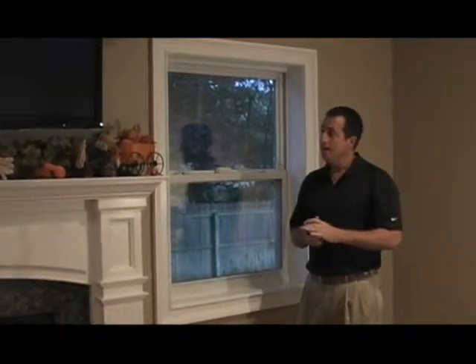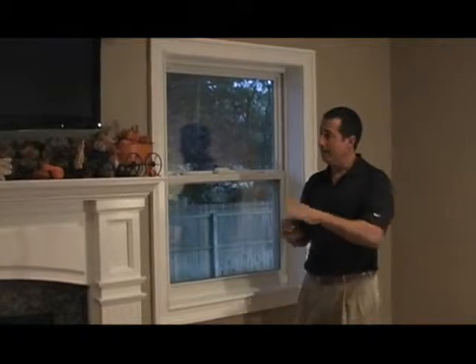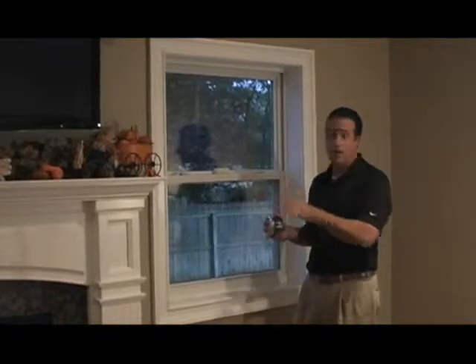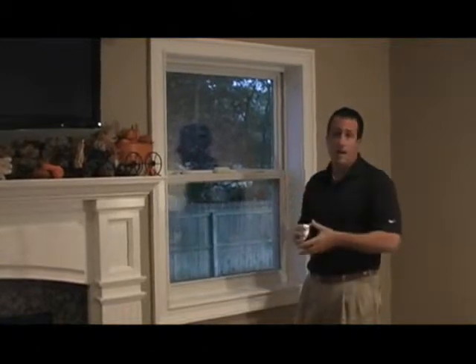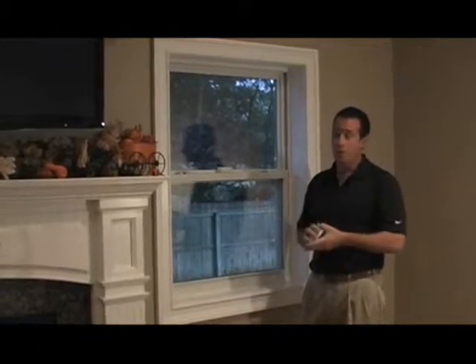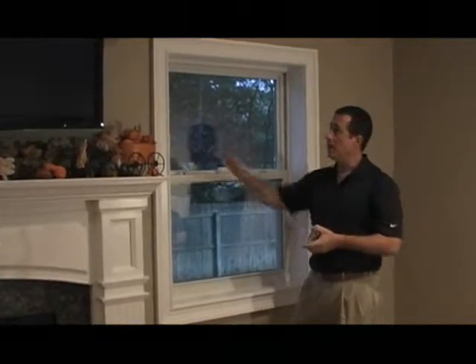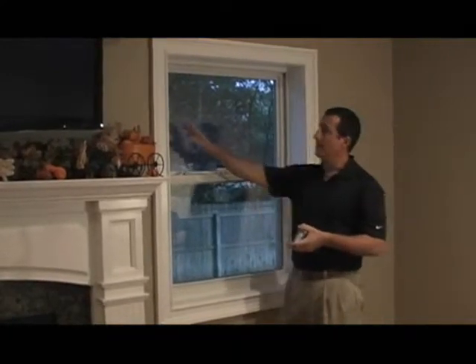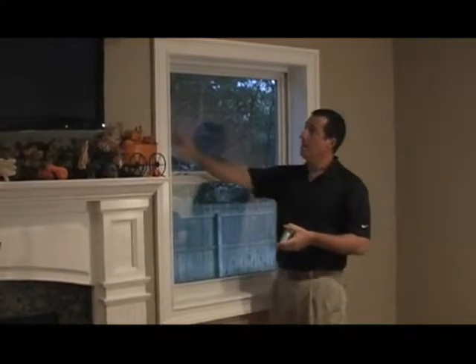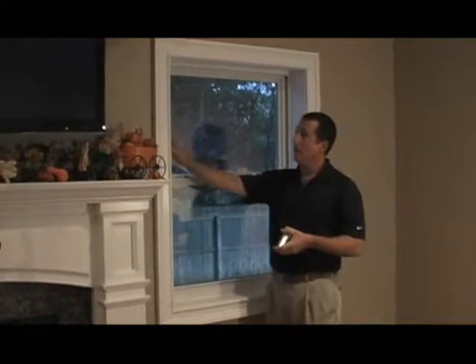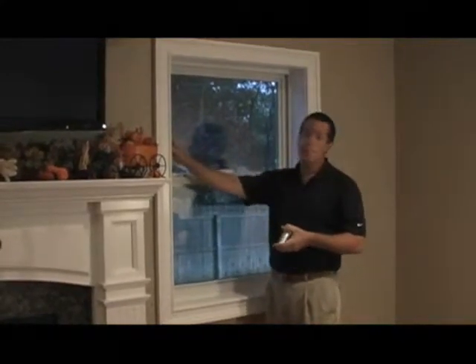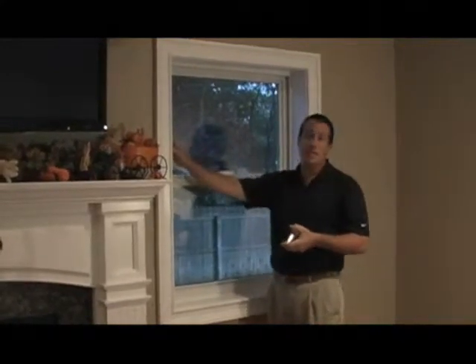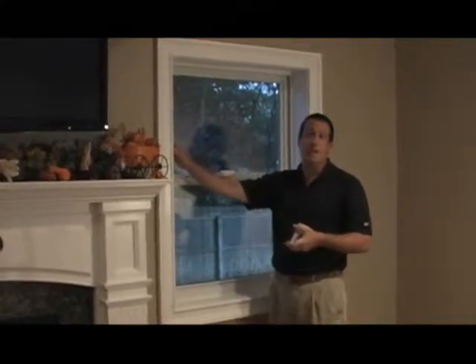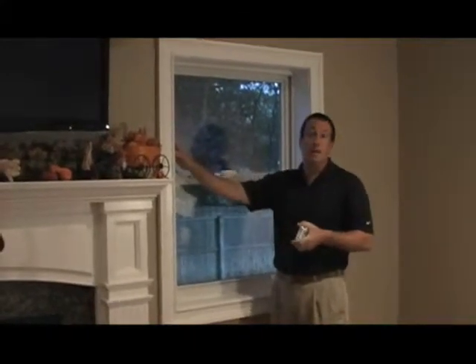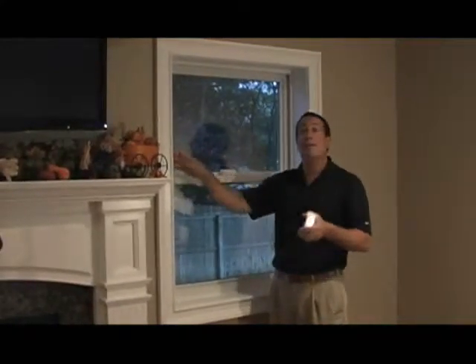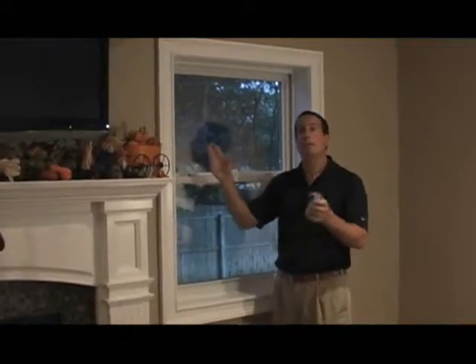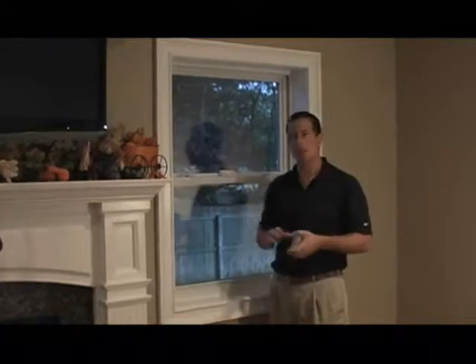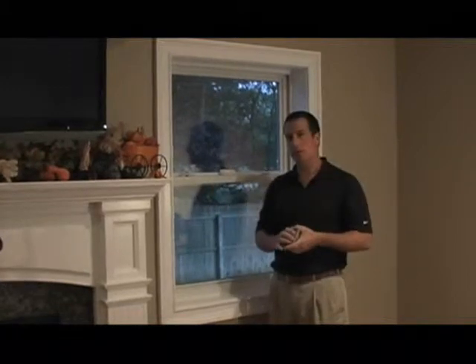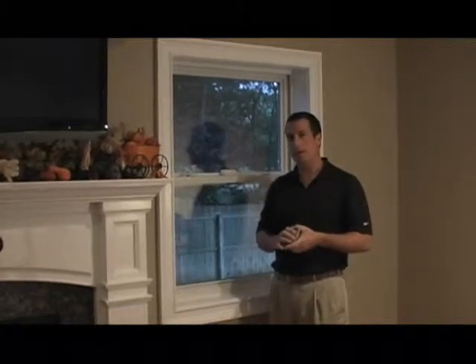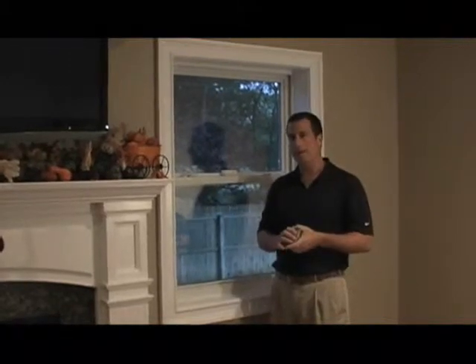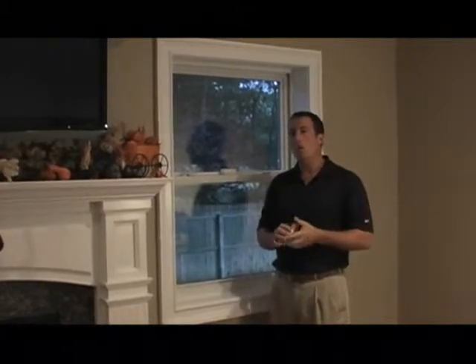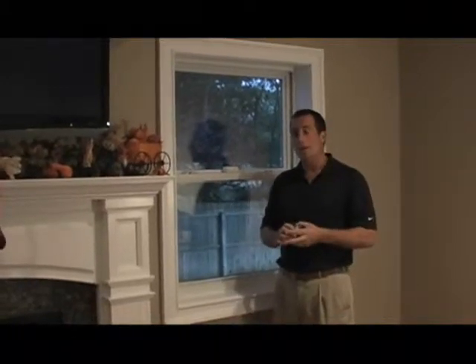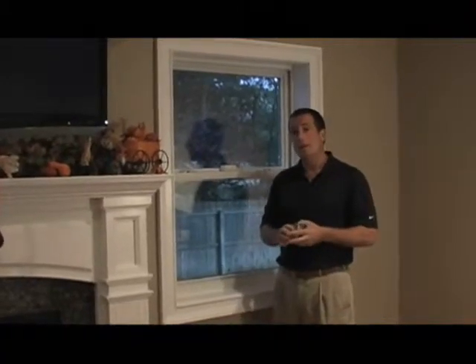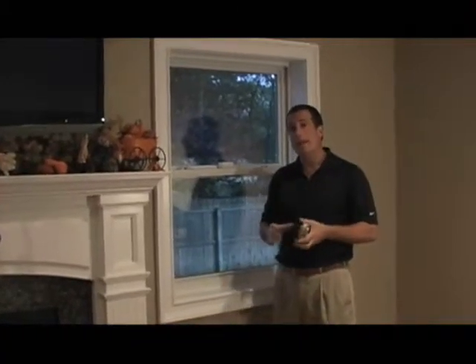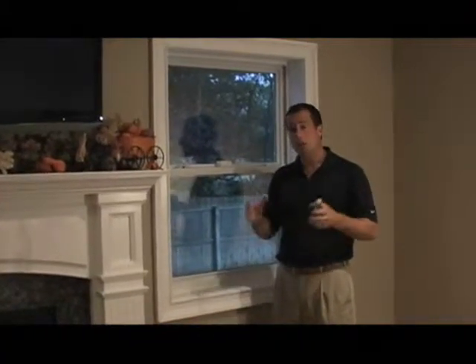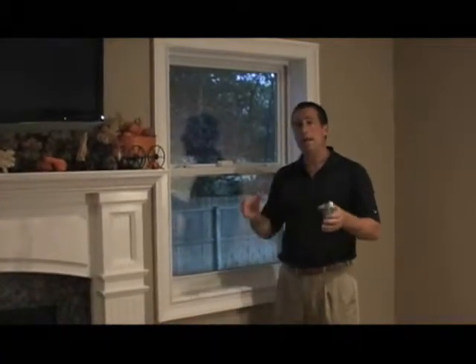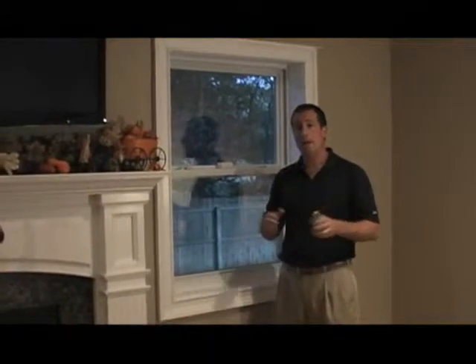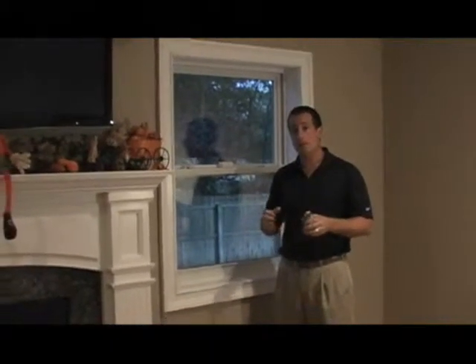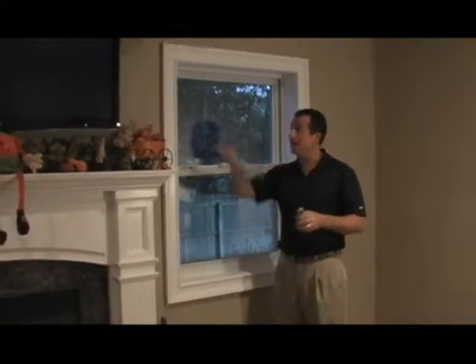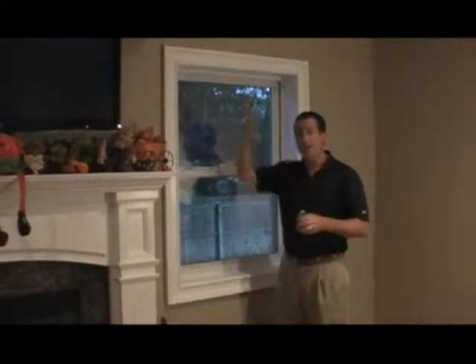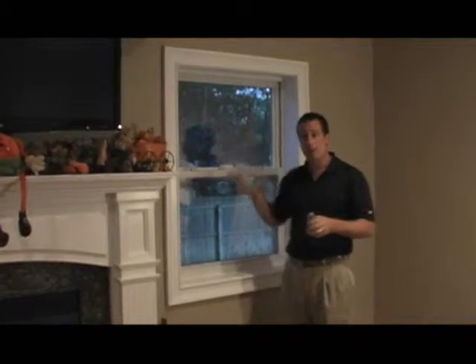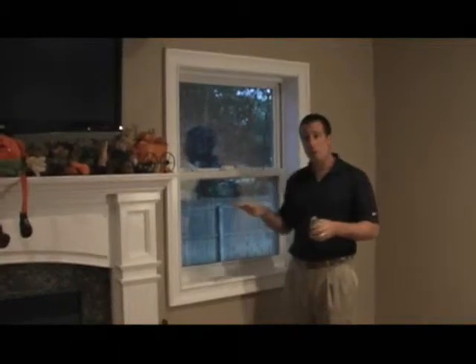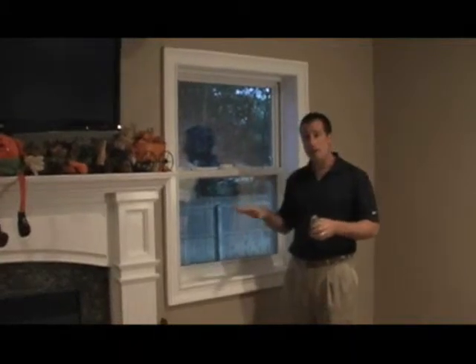Now, let's say you don't have enough window depth — your window doesn't have at least 3 inches of depth. In that case, you will have to mount your vertical blinds on the outside of the window frame.